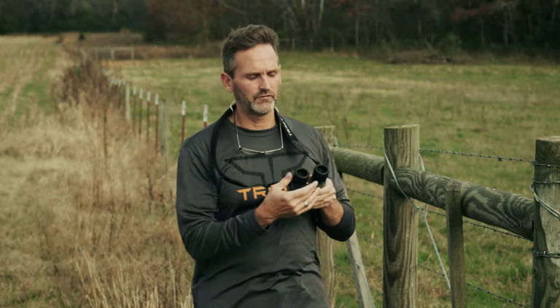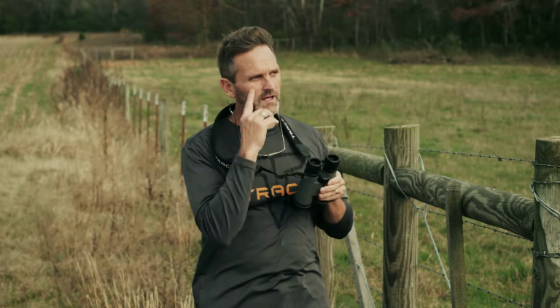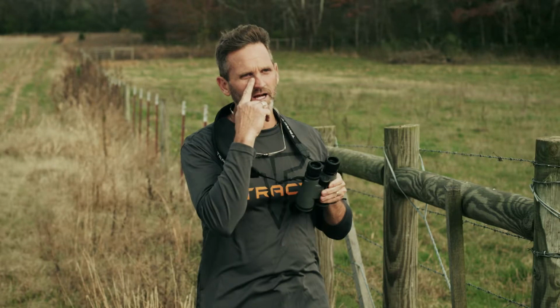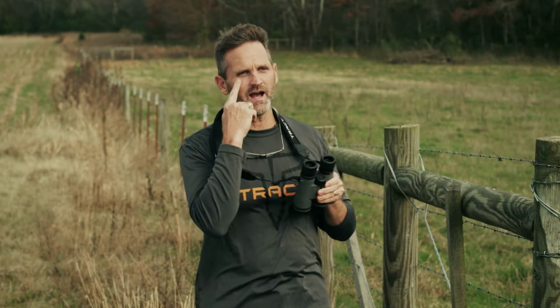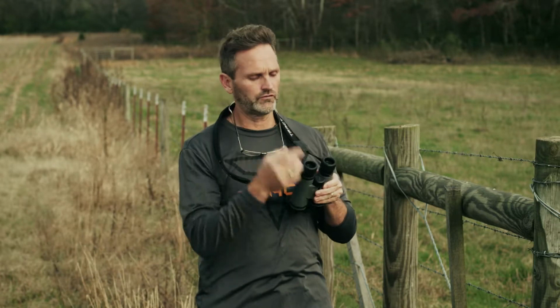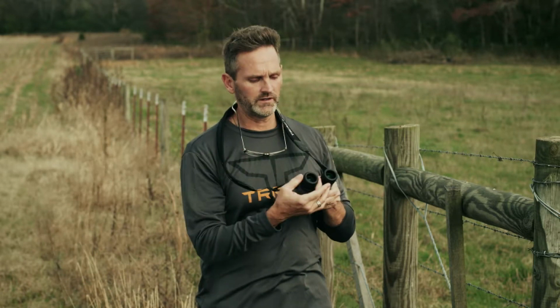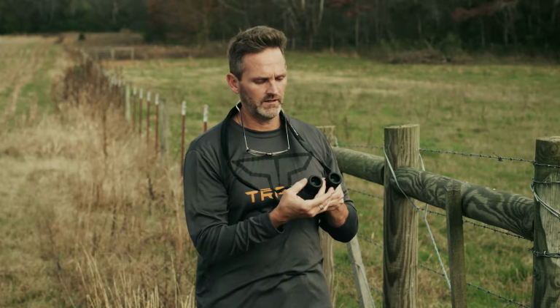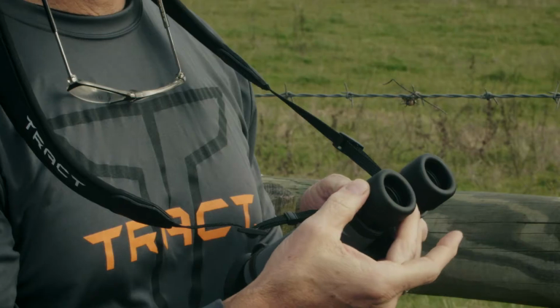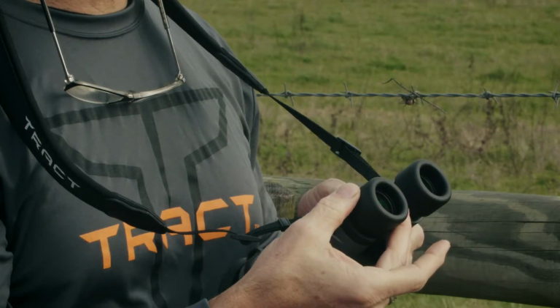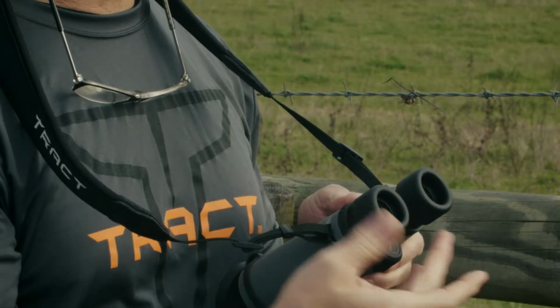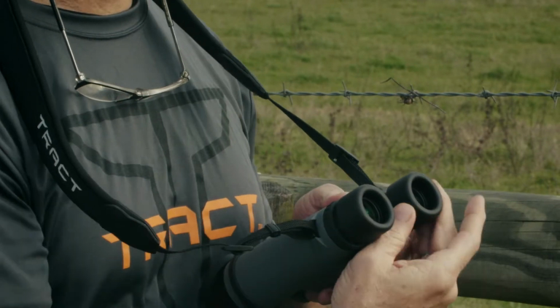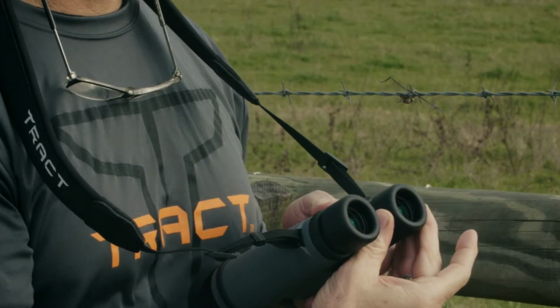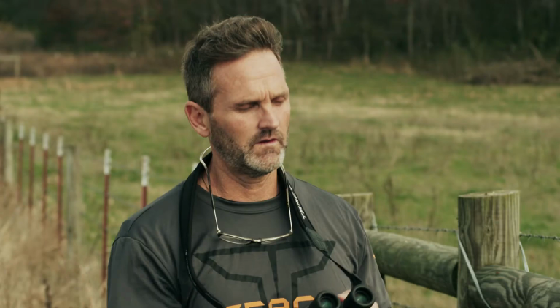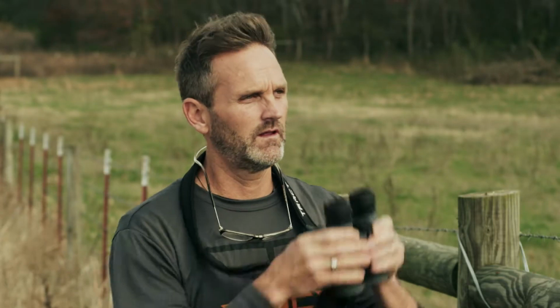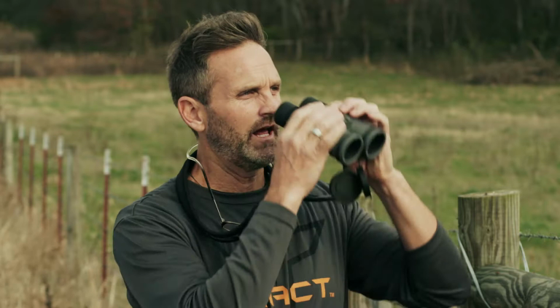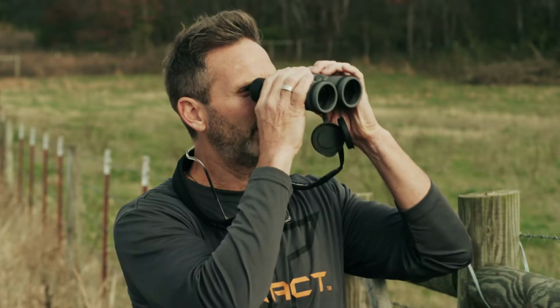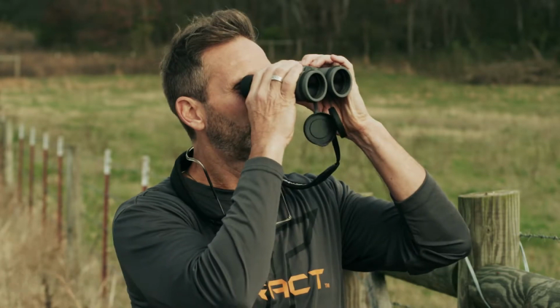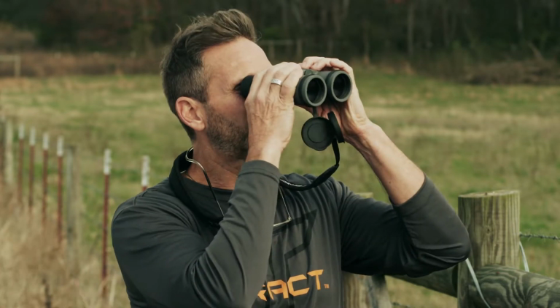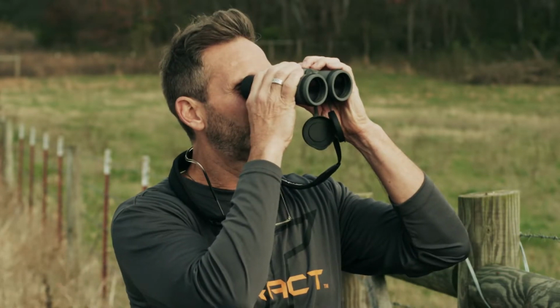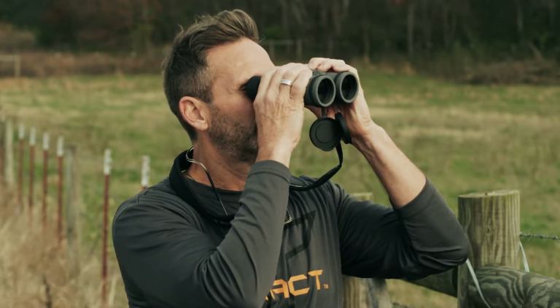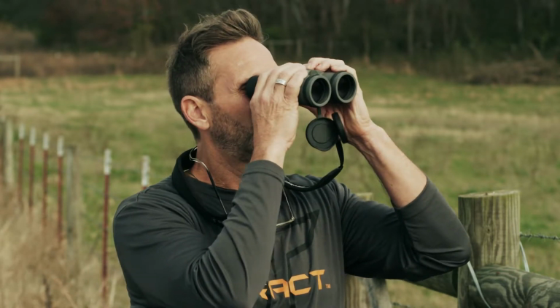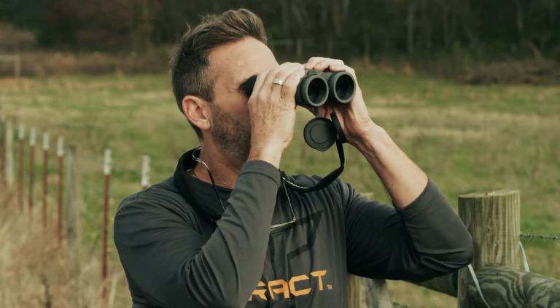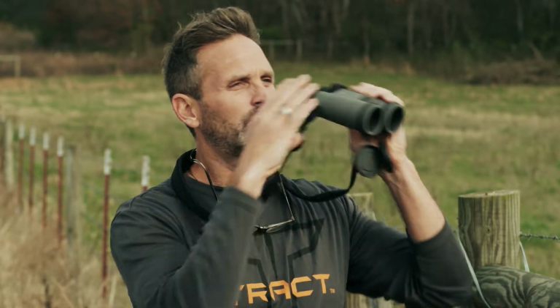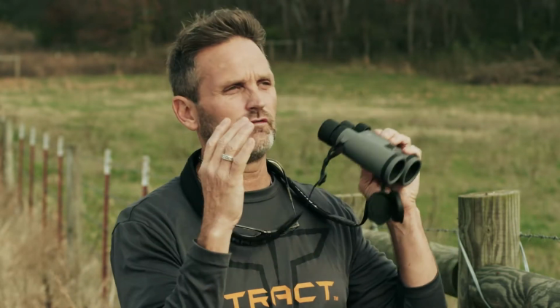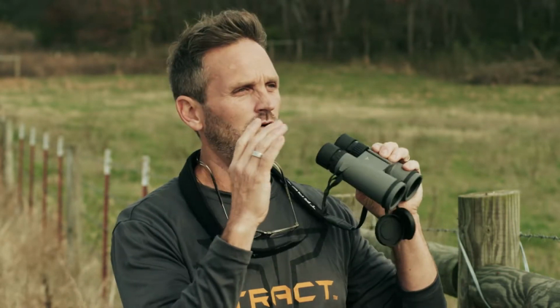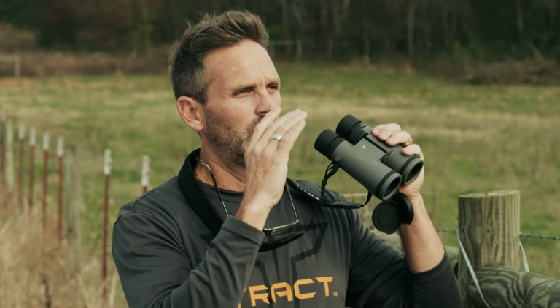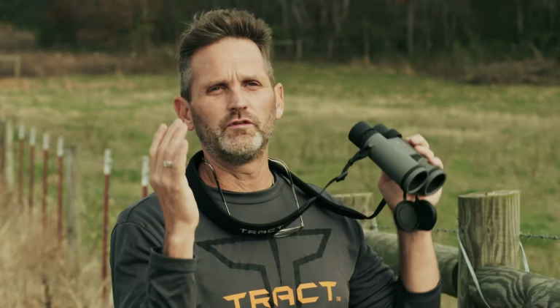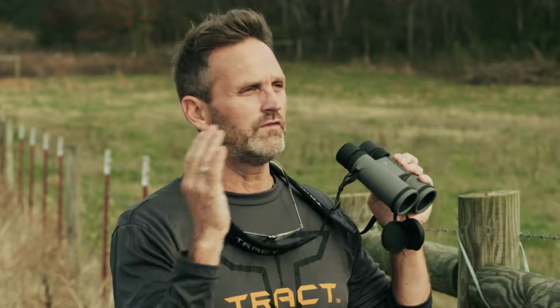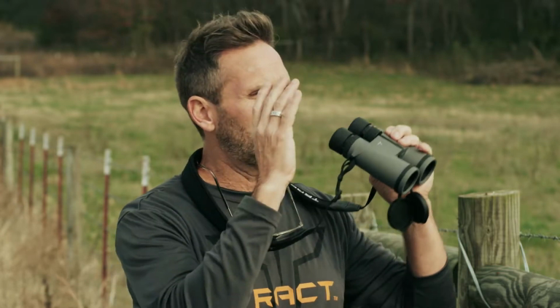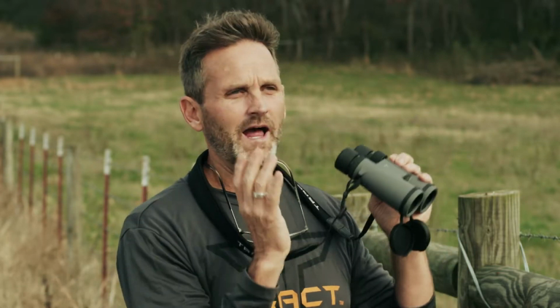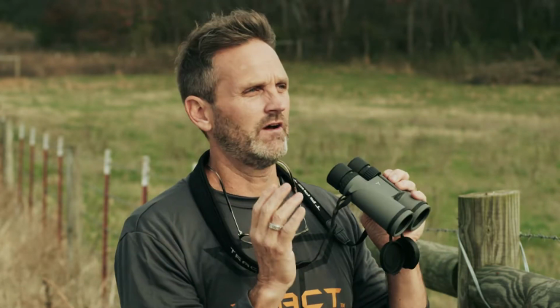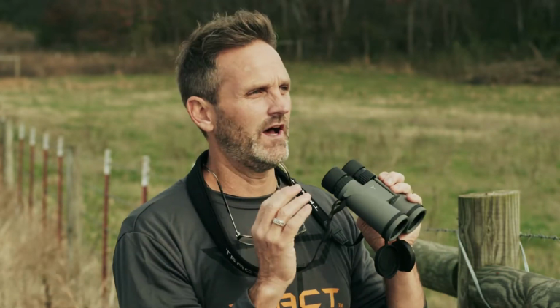For me, because my eyes are so sunk in, I actually come down a stop, and I'm able now to get a bigger field of view with no vignette, no blackout on the side.